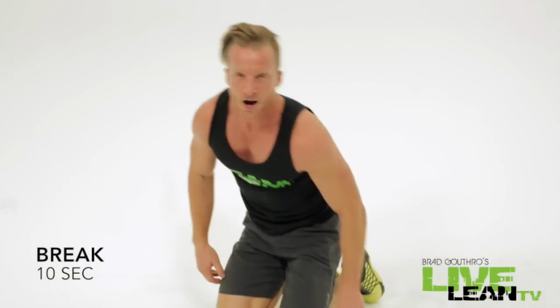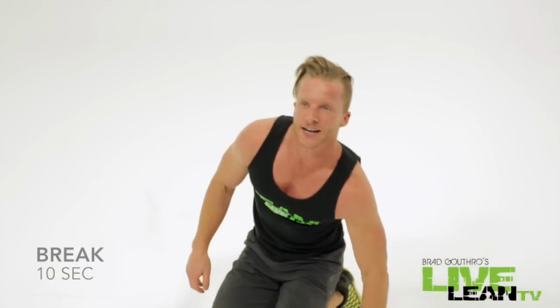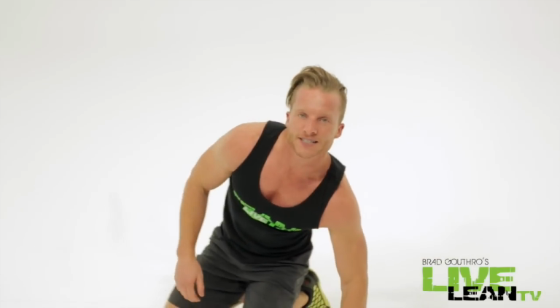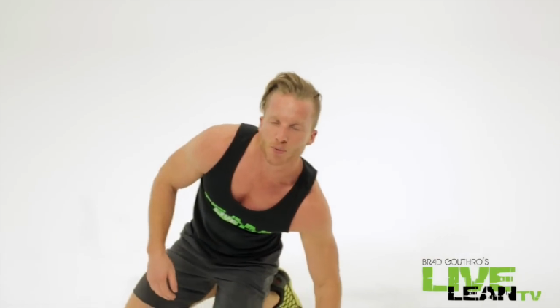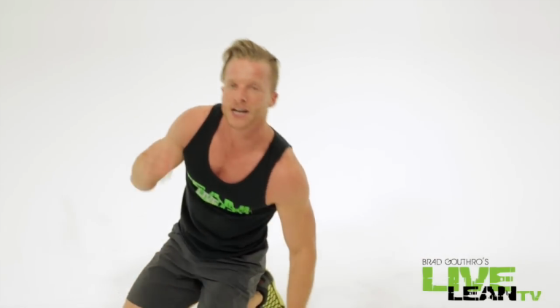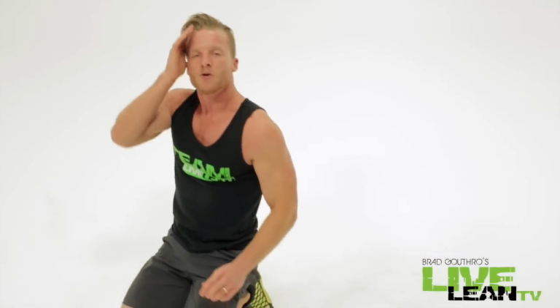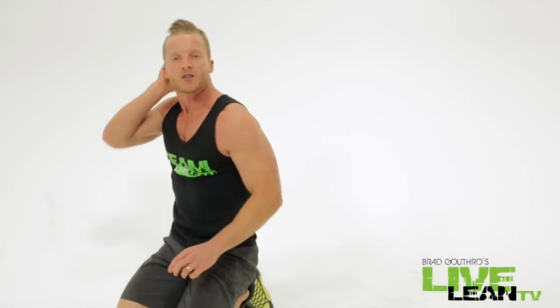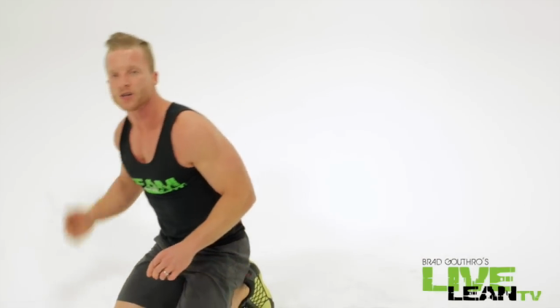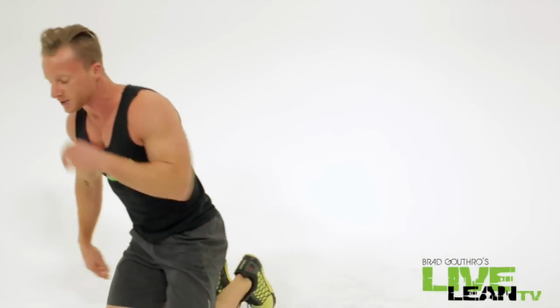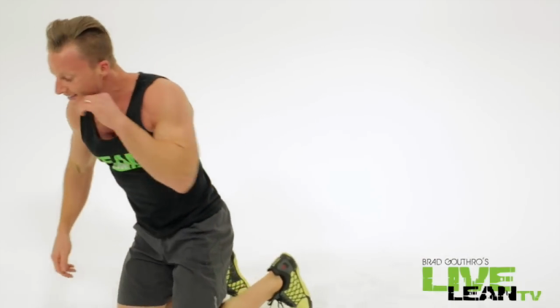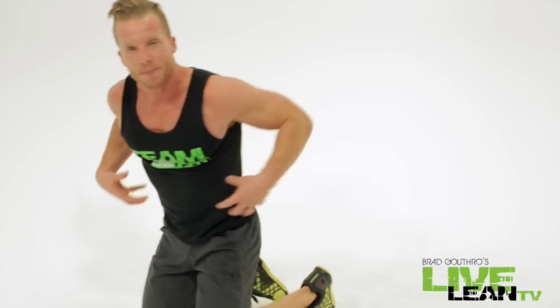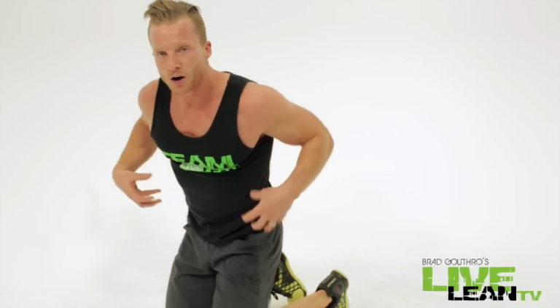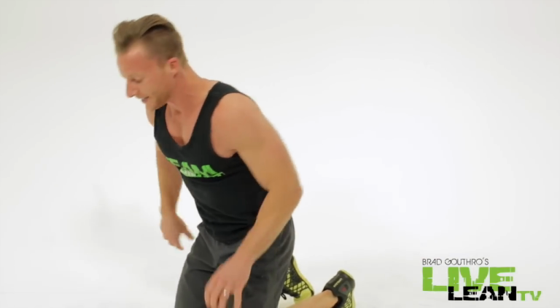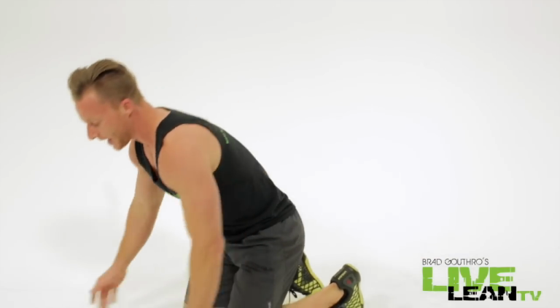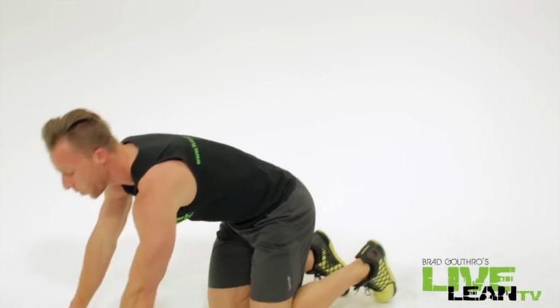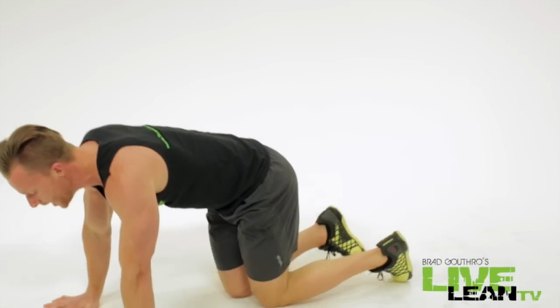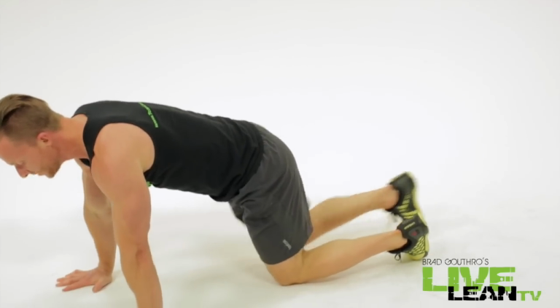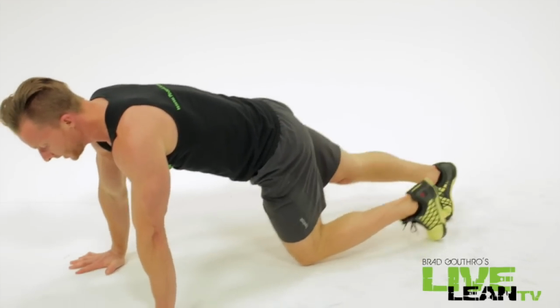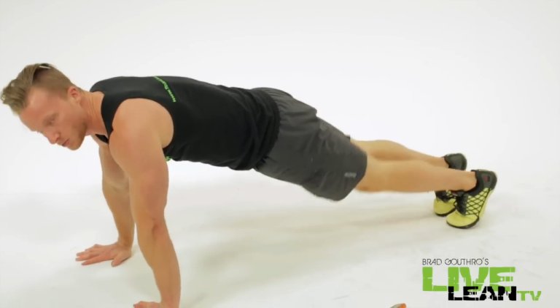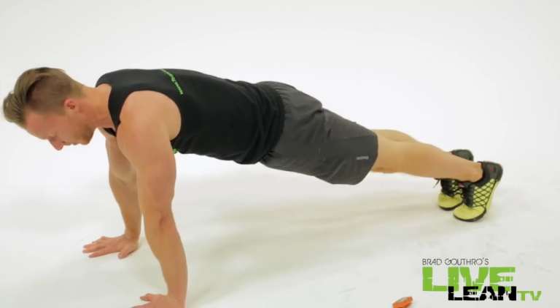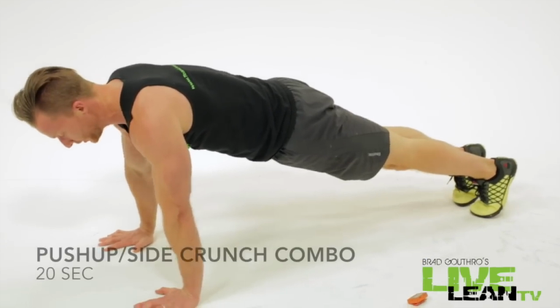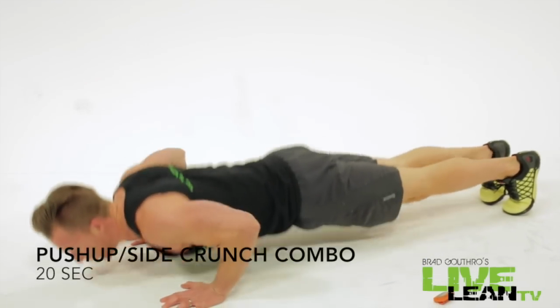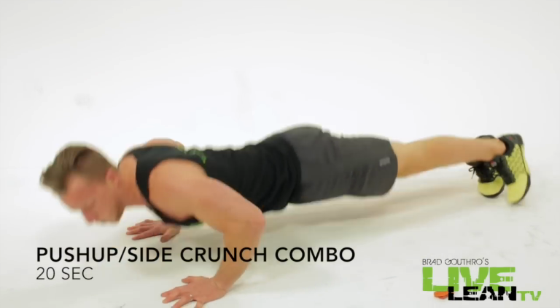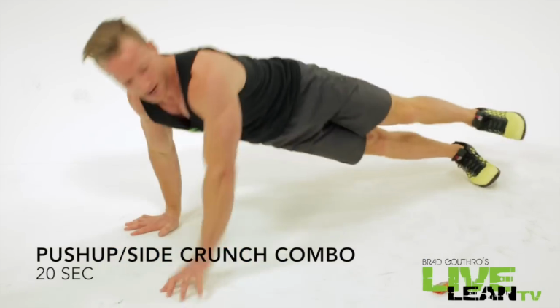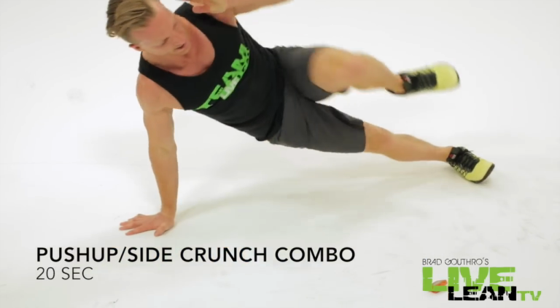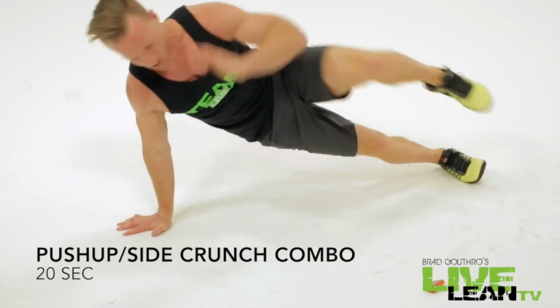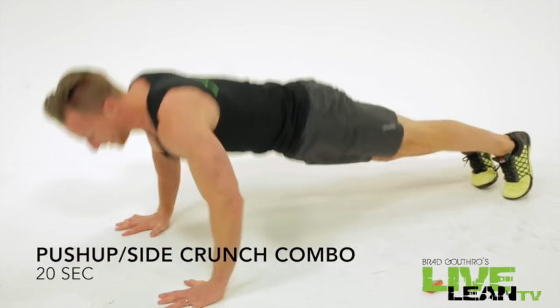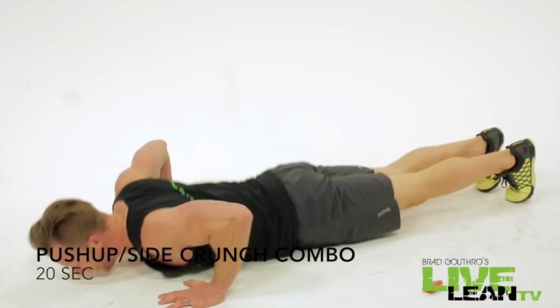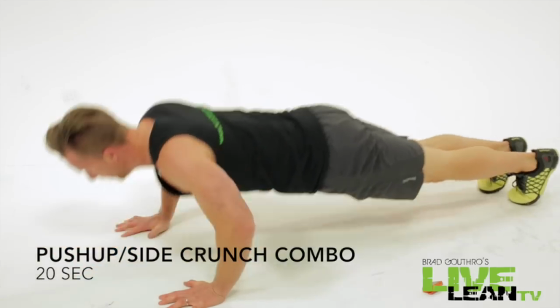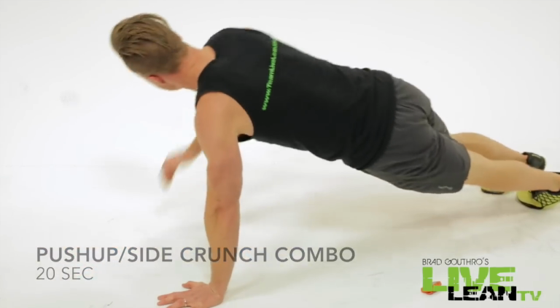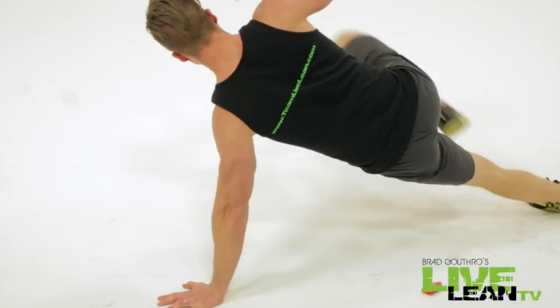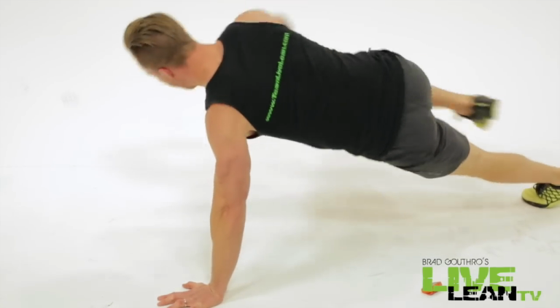Another ten second break. Move on to the third exercise. Back to our obliques again. Check this one out. Push-up, side crunch. Switch to the other side.